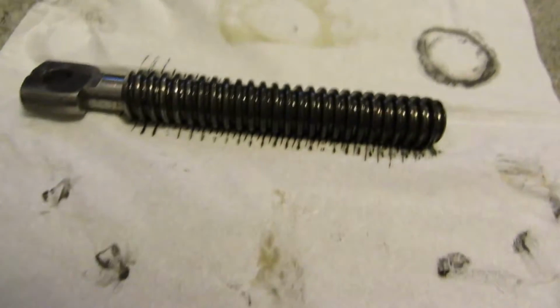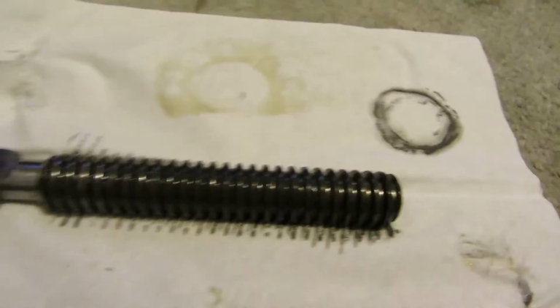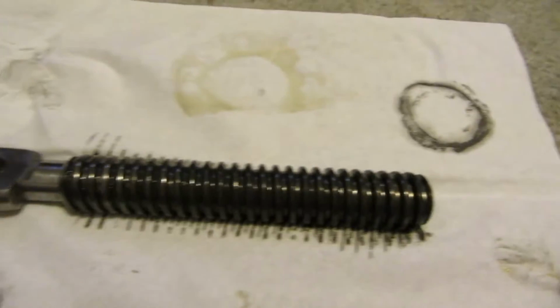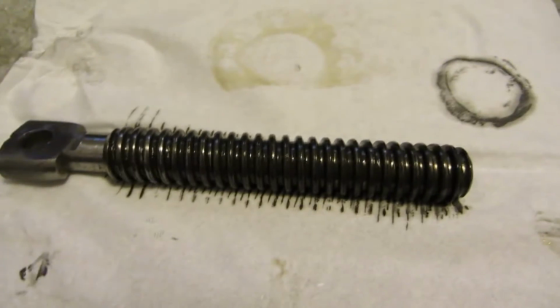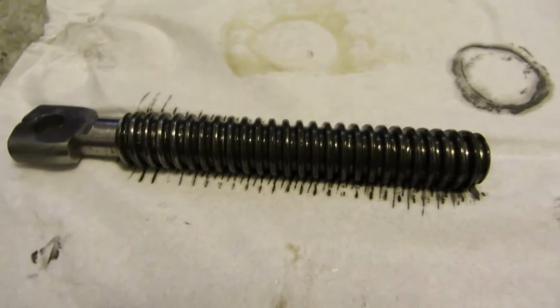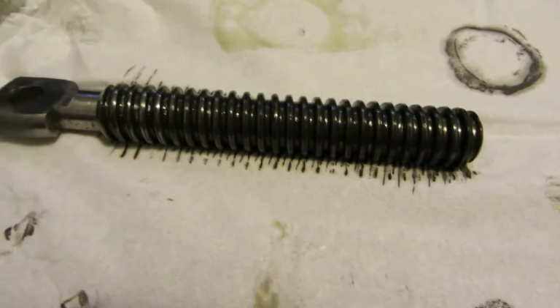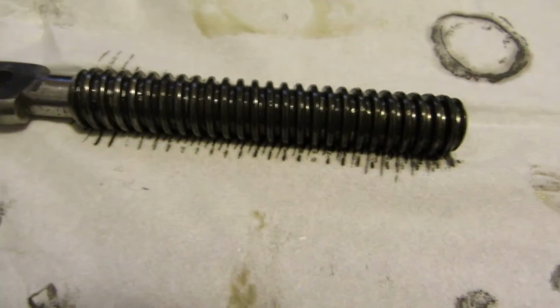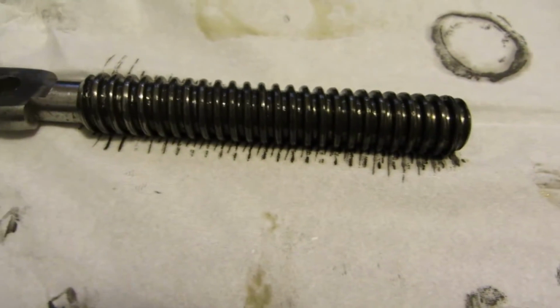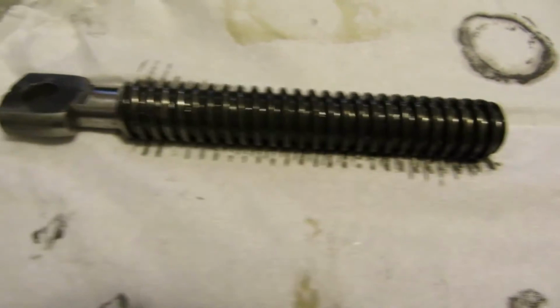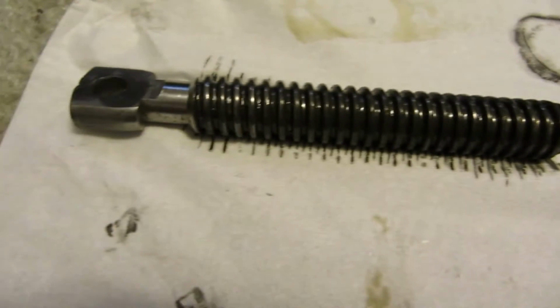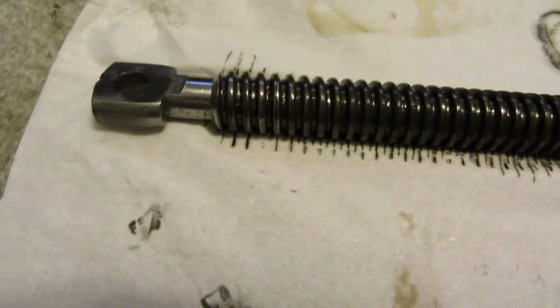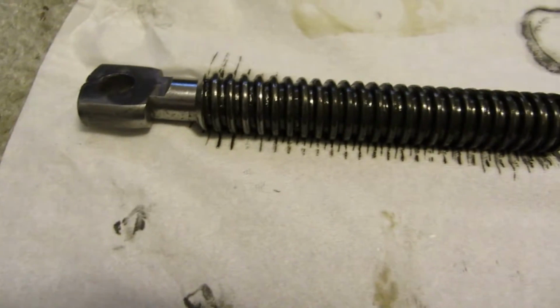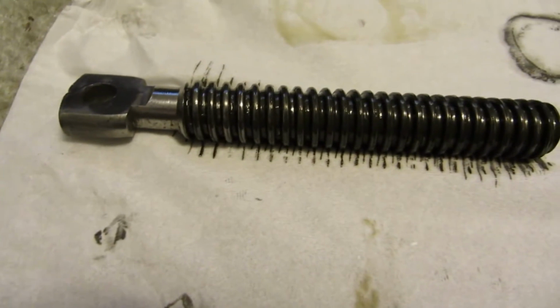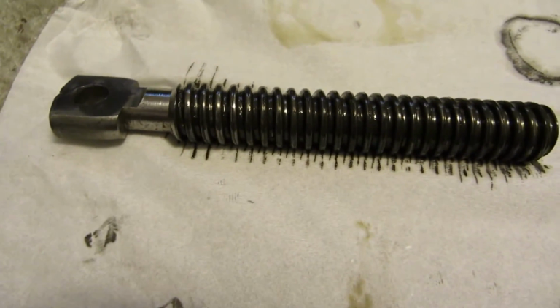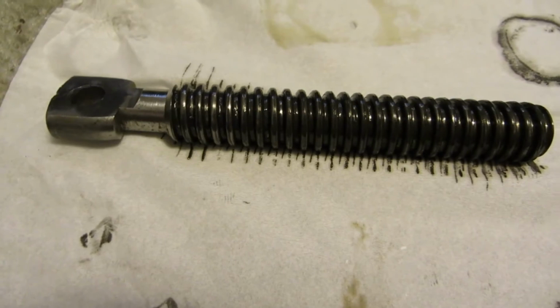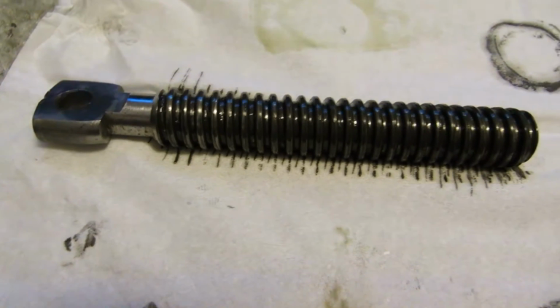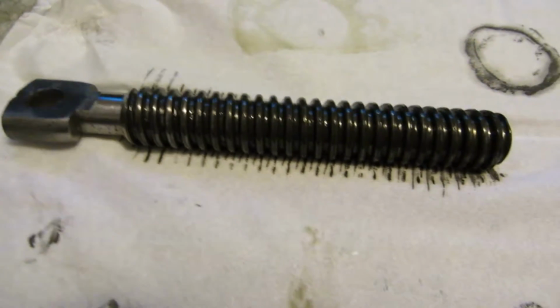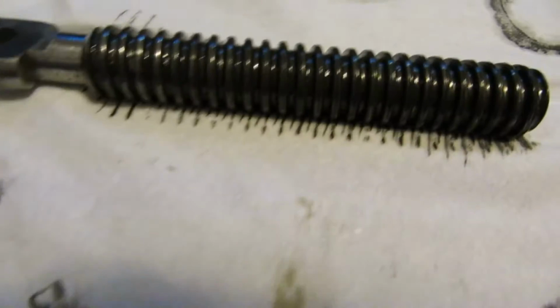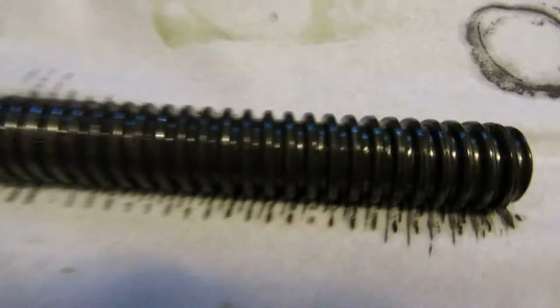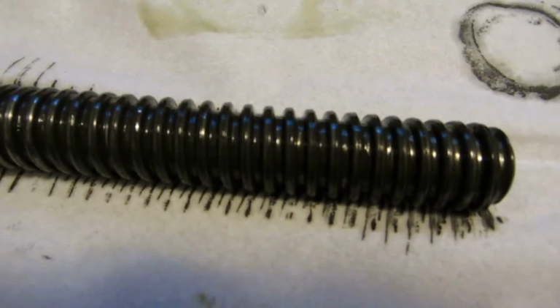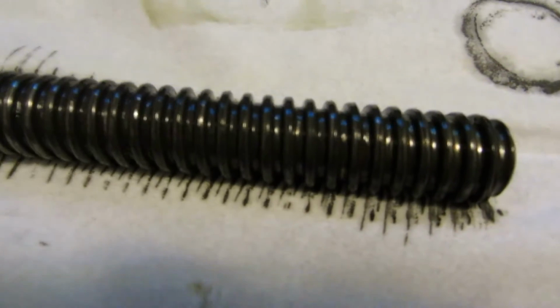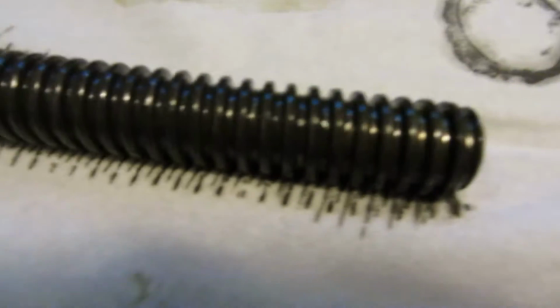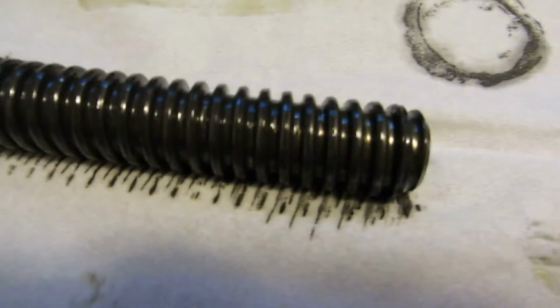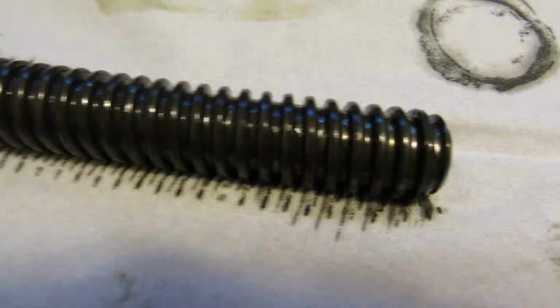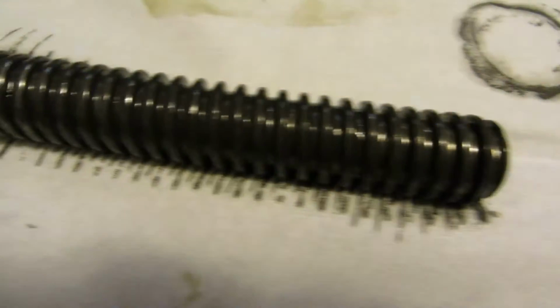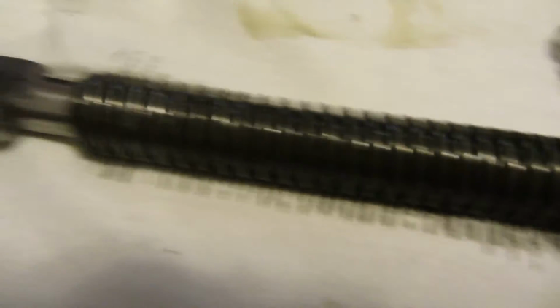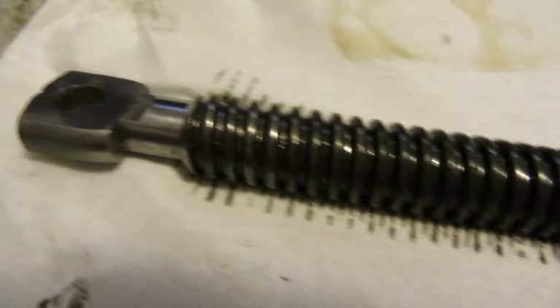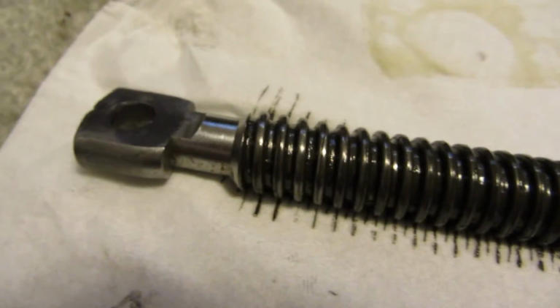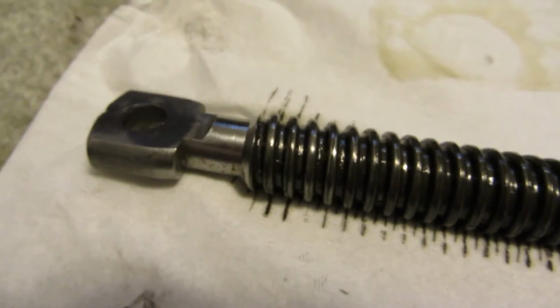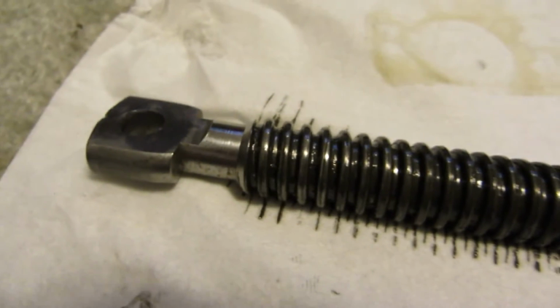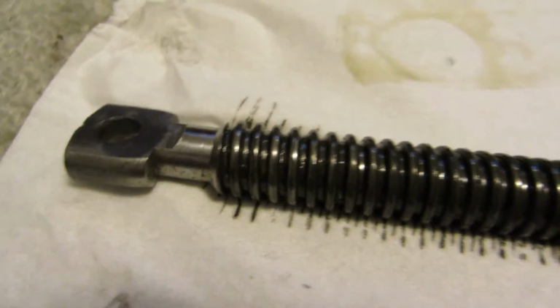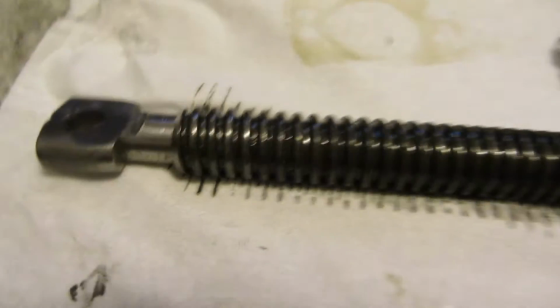I've already taken out the main piece here. As you can see, it's lined with threads all the way up to the top.